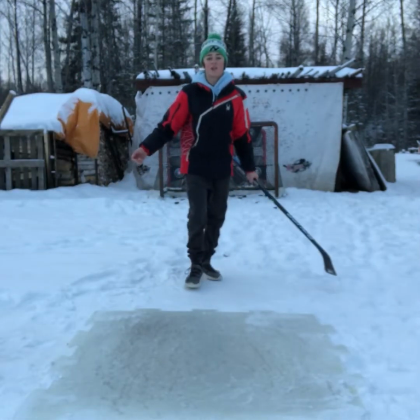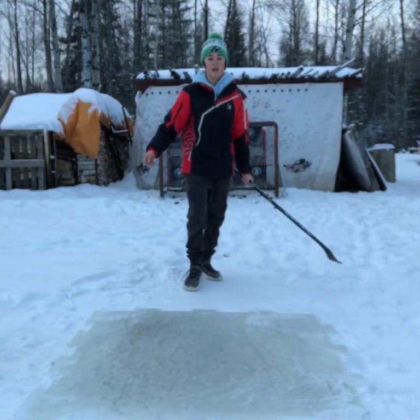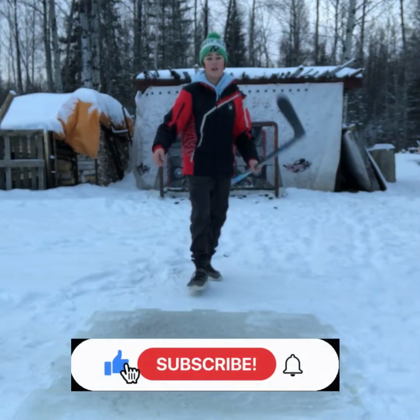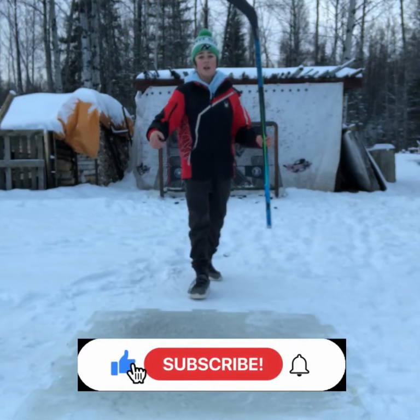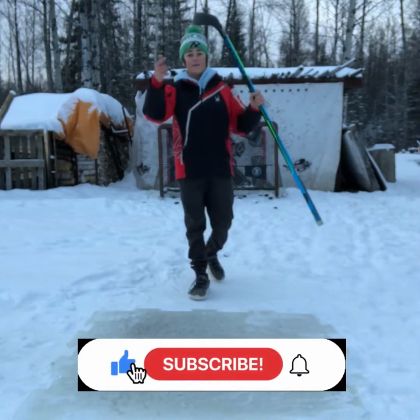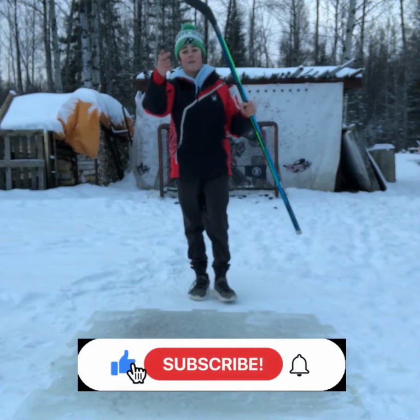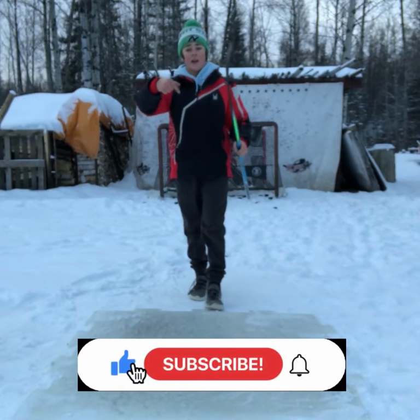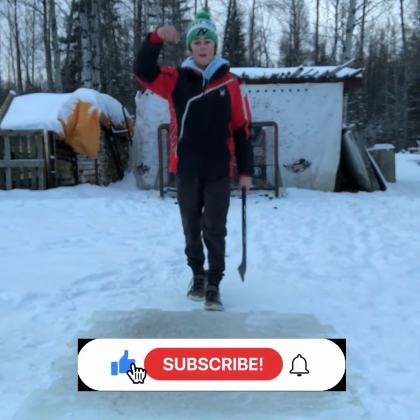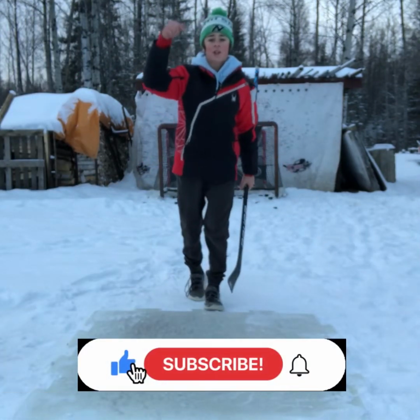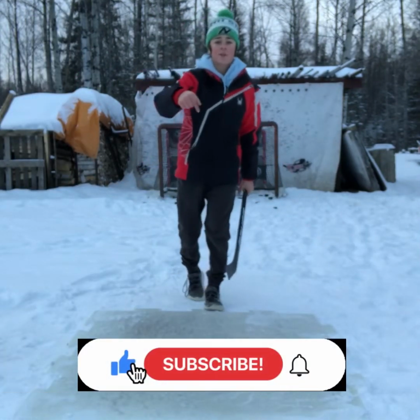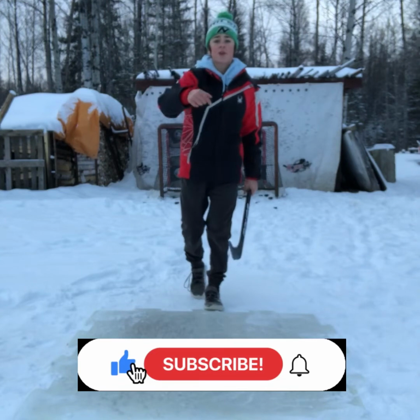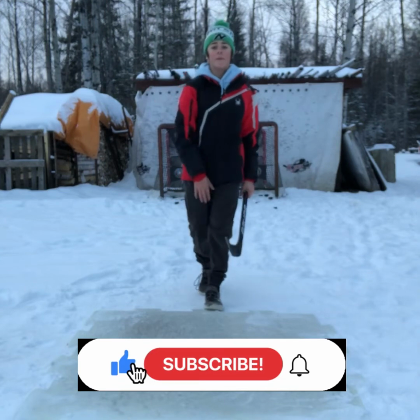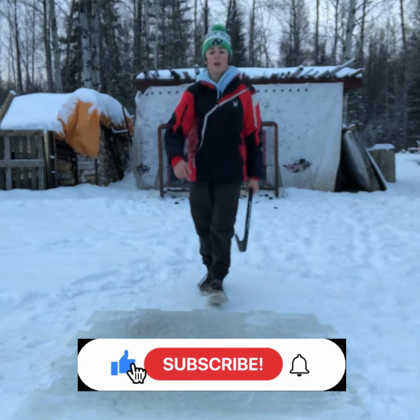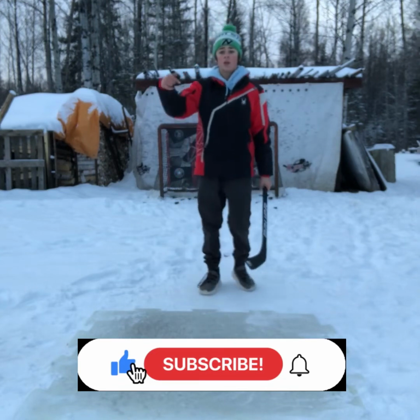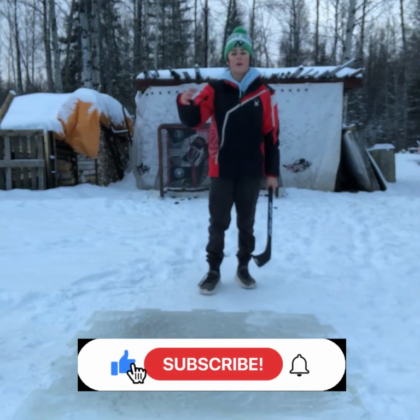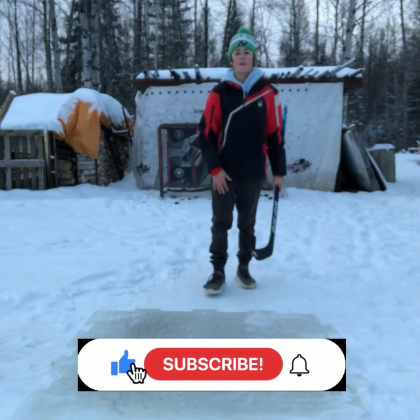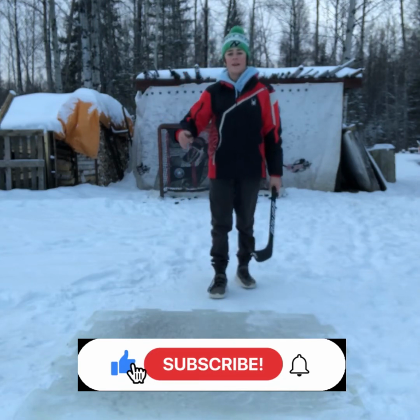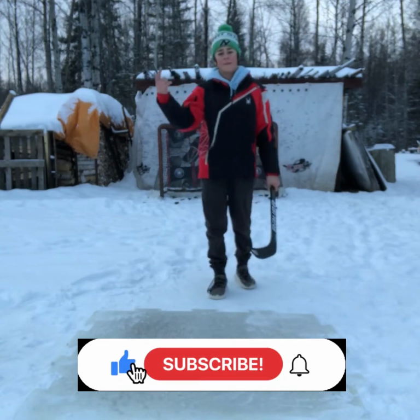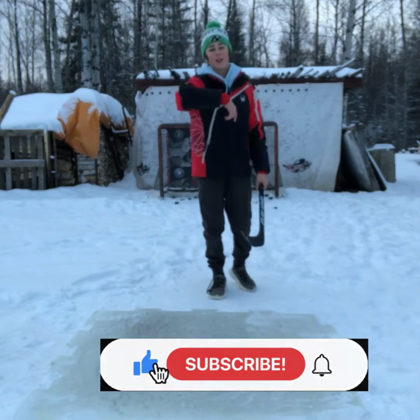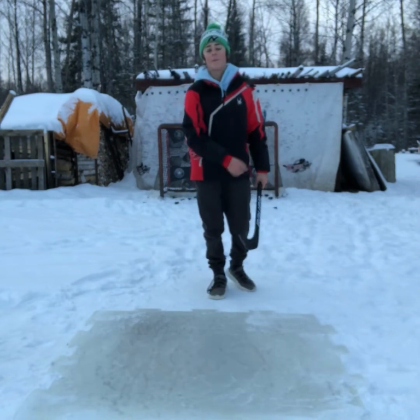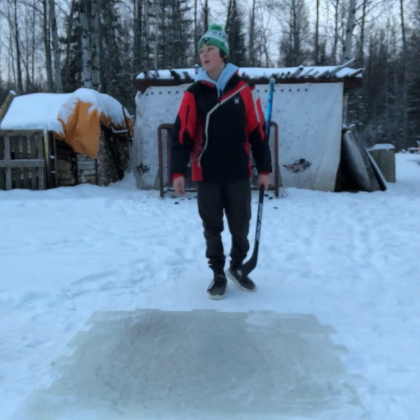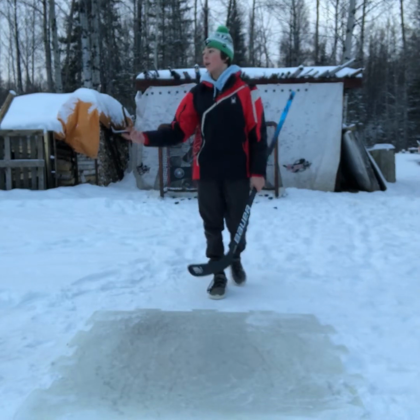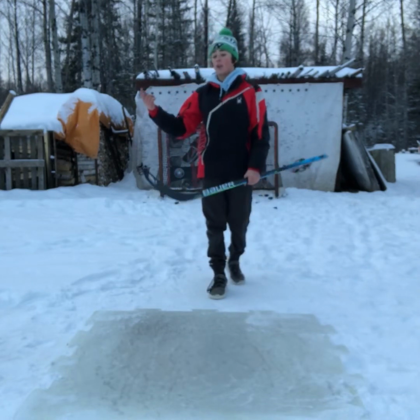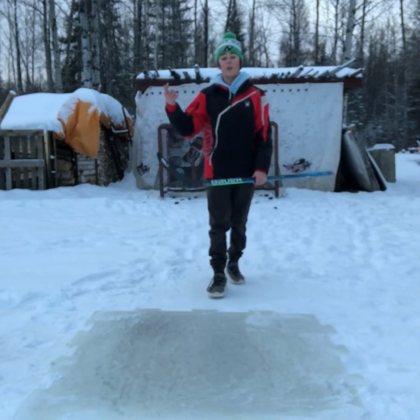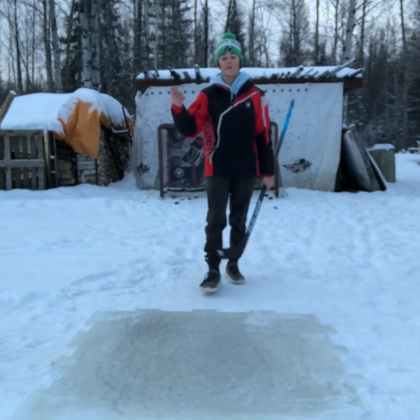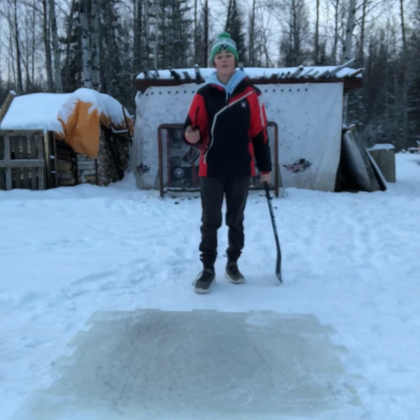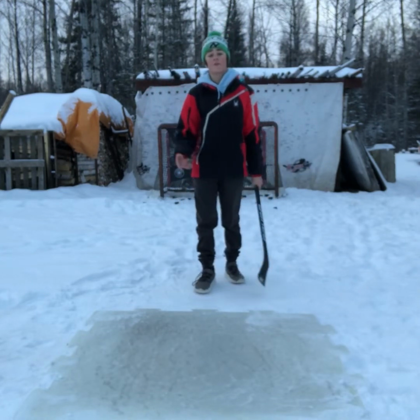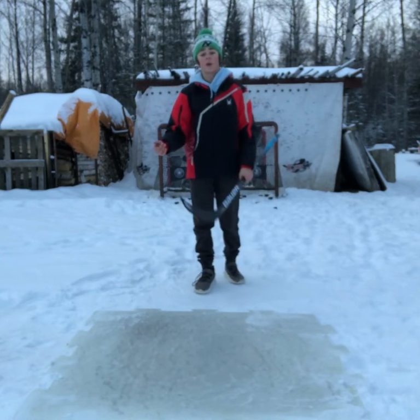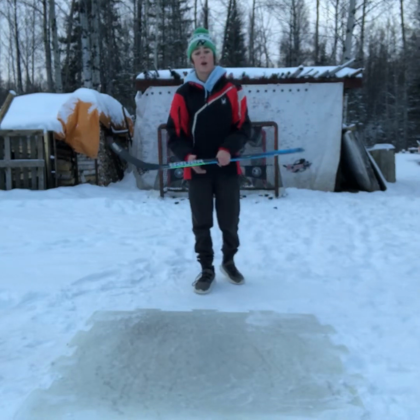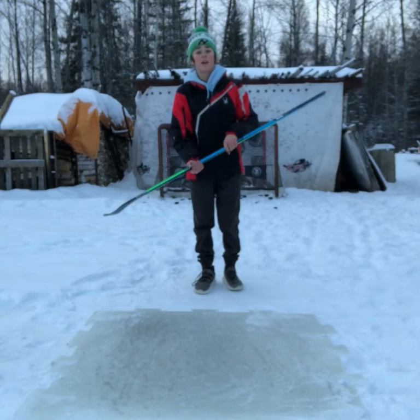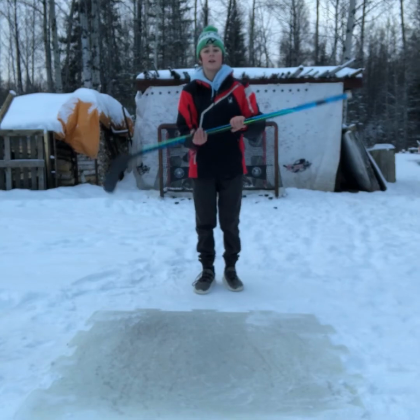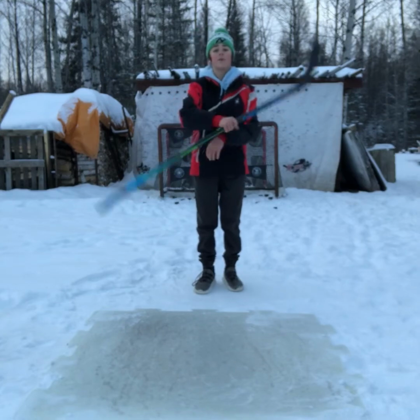If you haven't yet, make sure to subscribe, drop a comment, smash that like button, and turn on notifications. Thanks for watching.